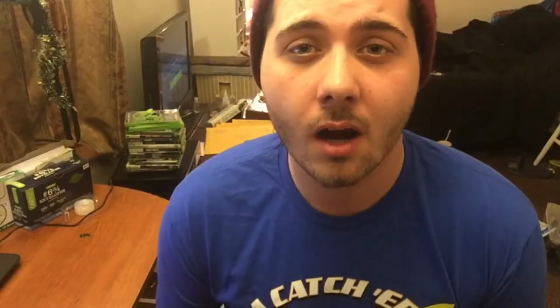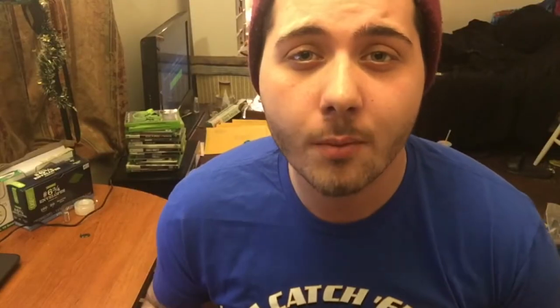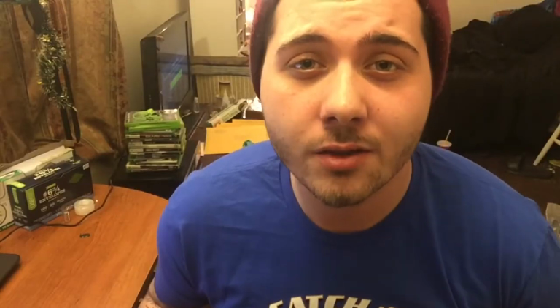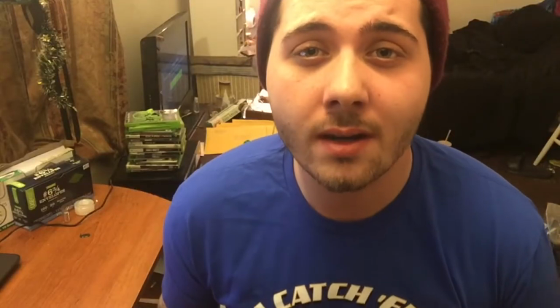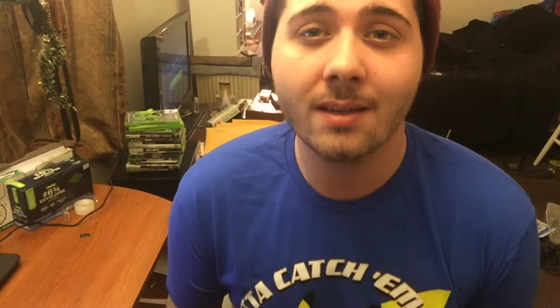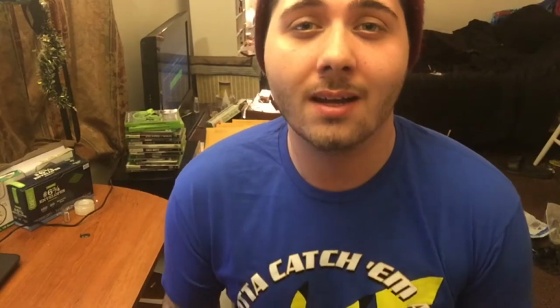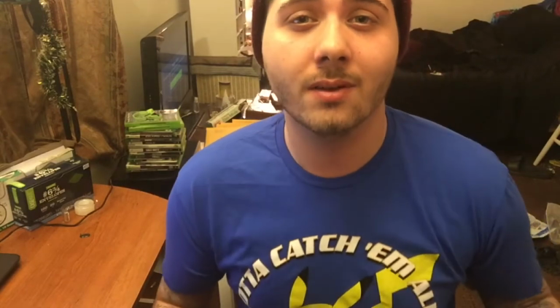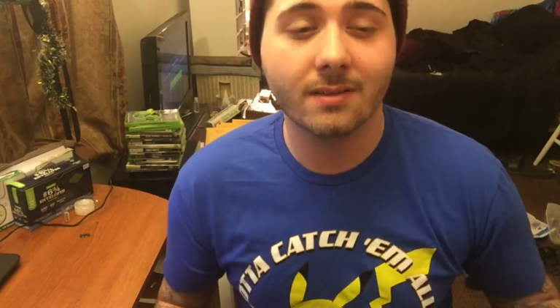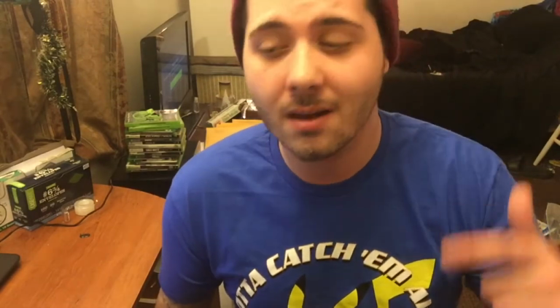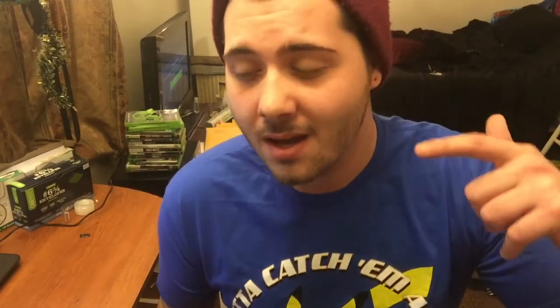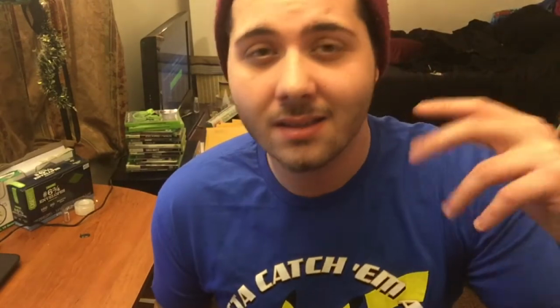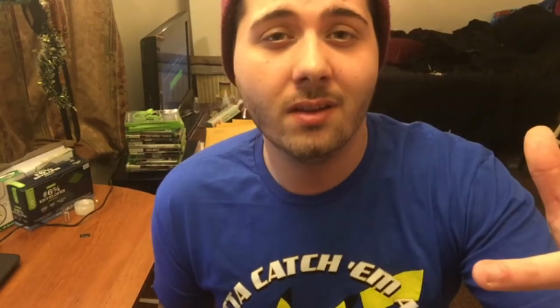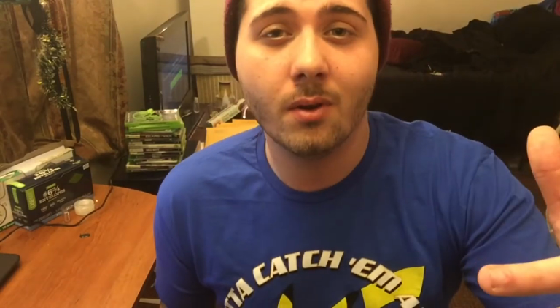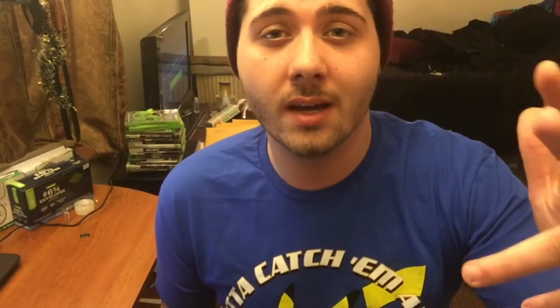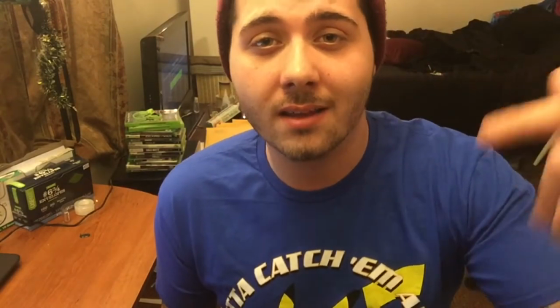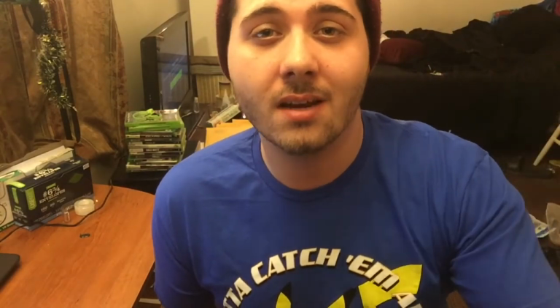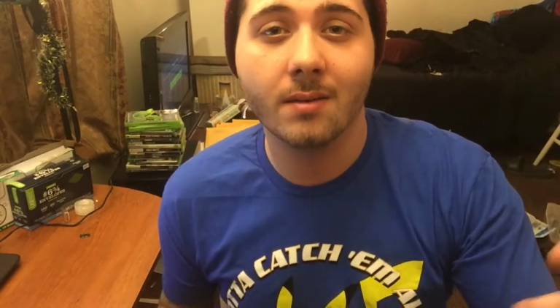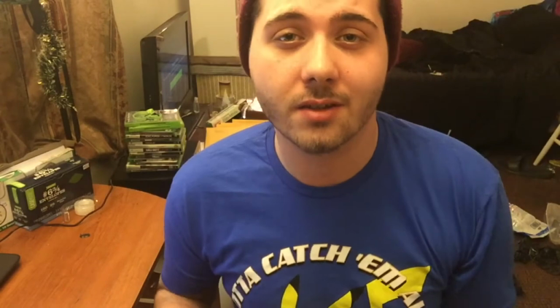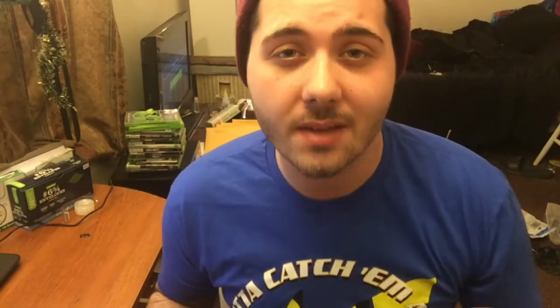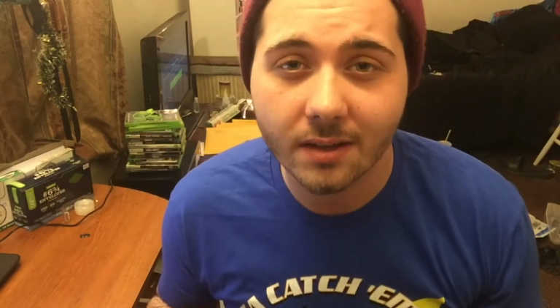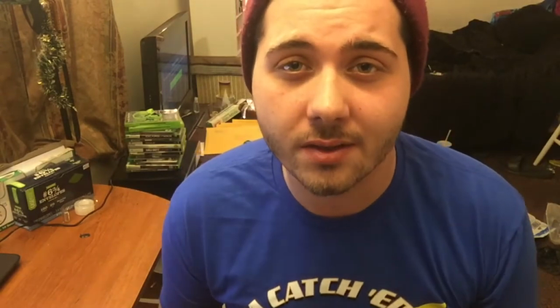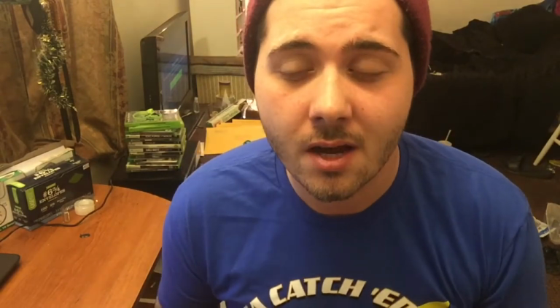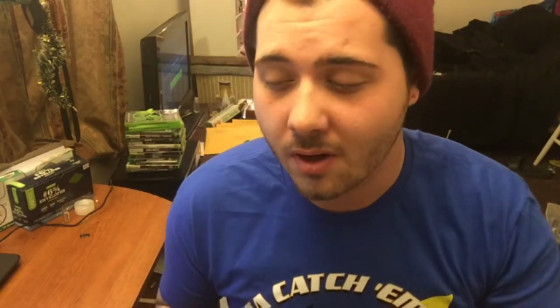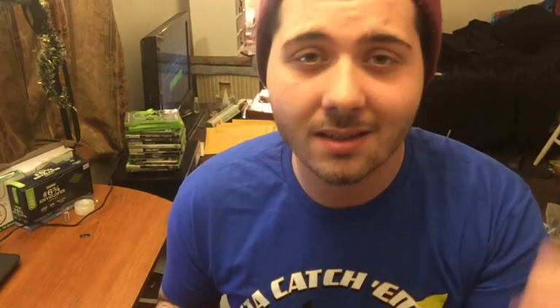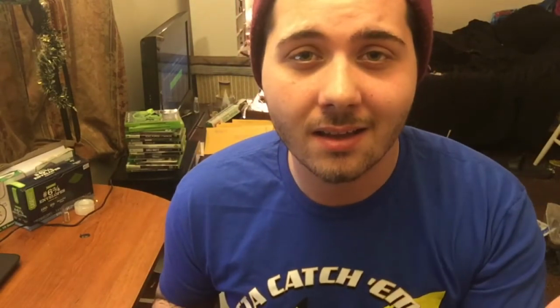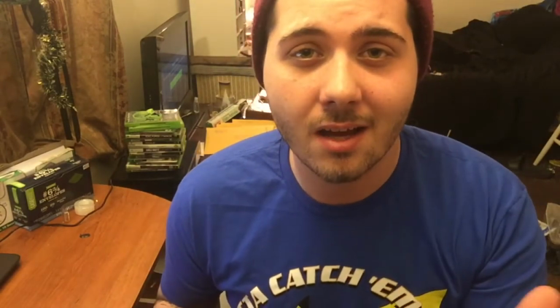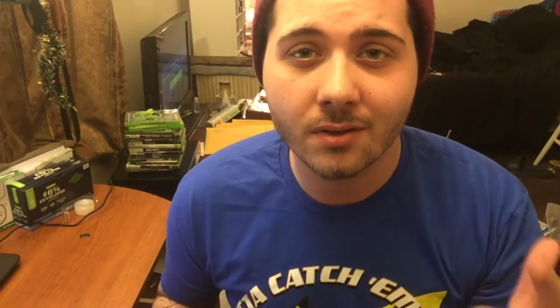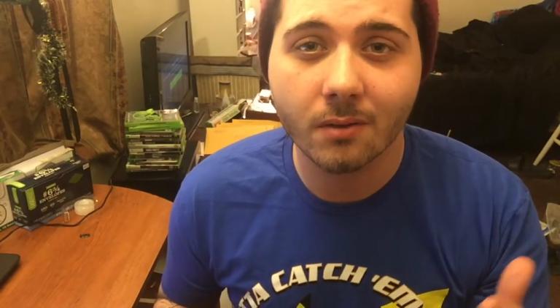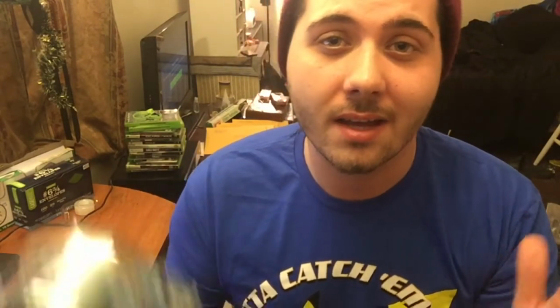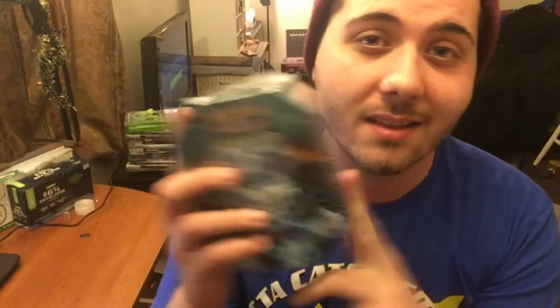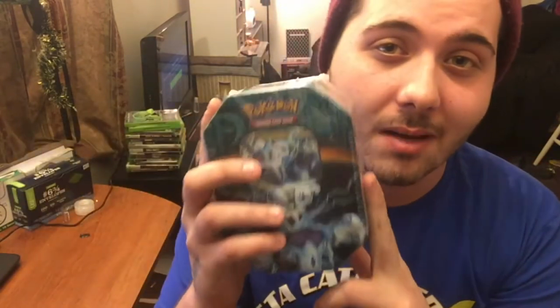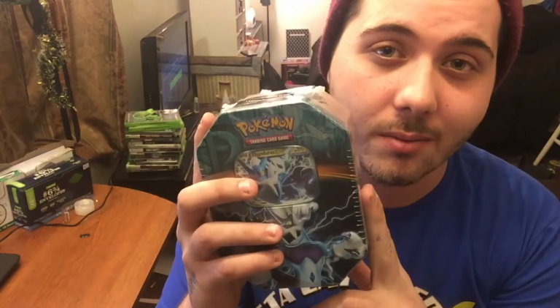Alright, I hope you guys enjoyed seeing what I got for Christmas. Definitely let me know what you guys got — leave it down in the comment section. I am definitely interested but let's get cleaned up, turn this video around and get this bad boy open.